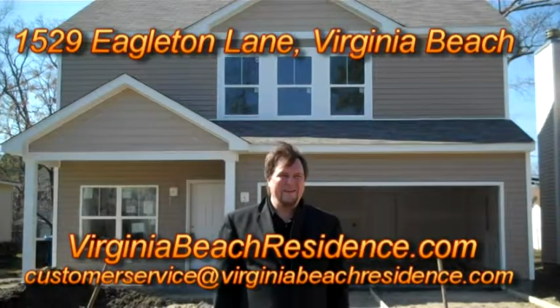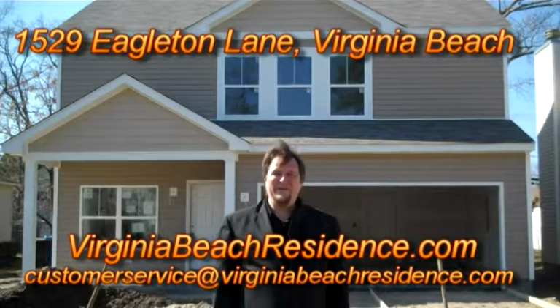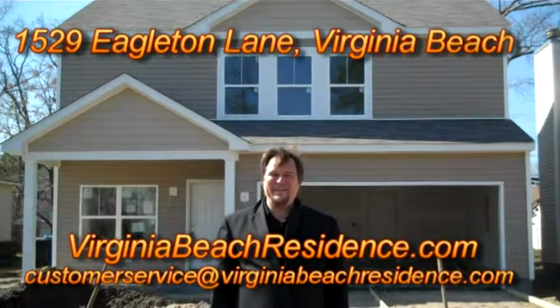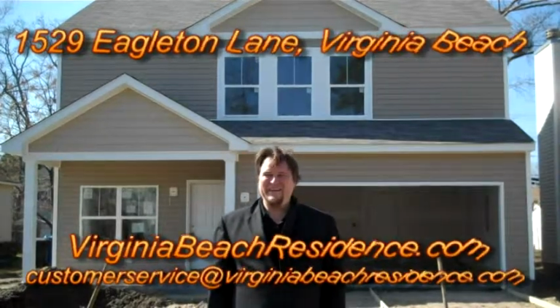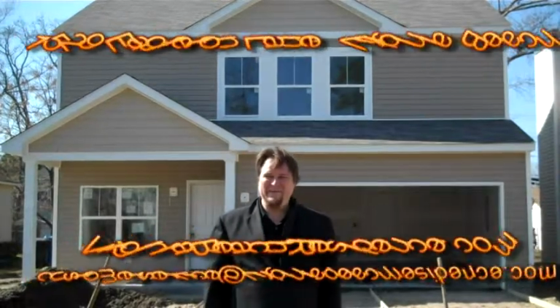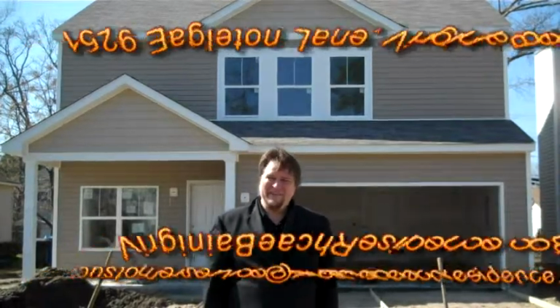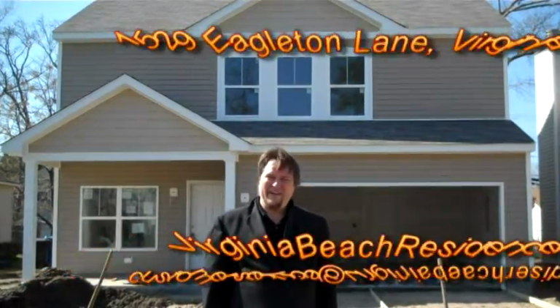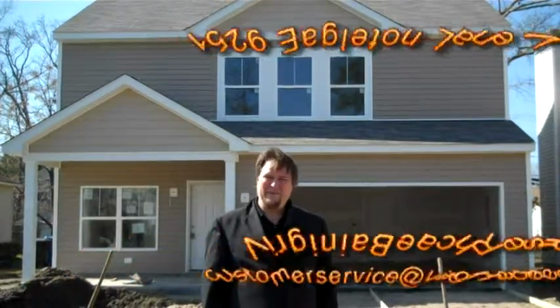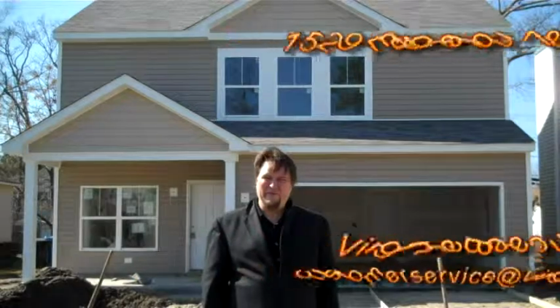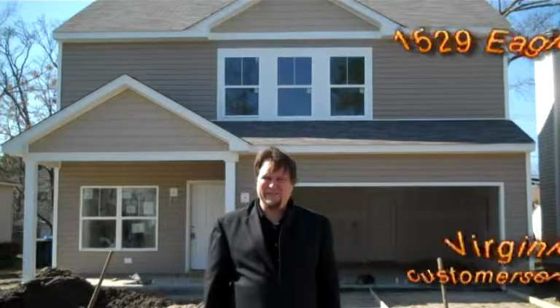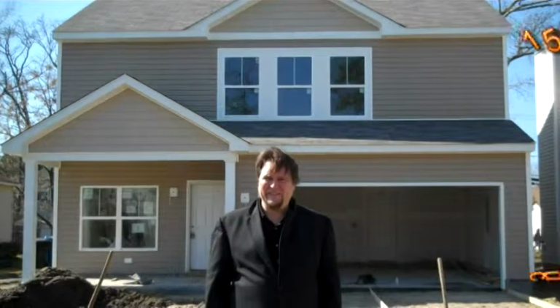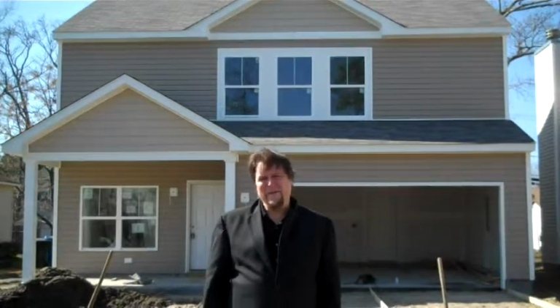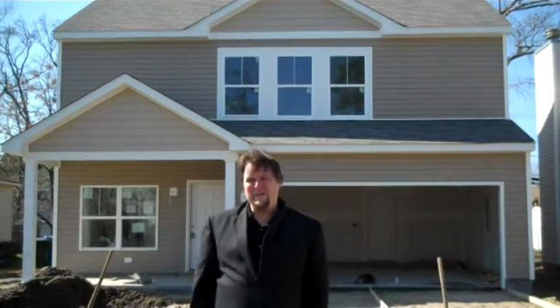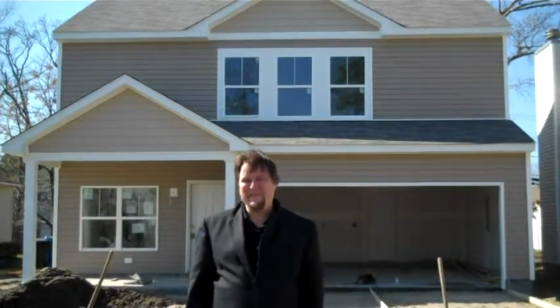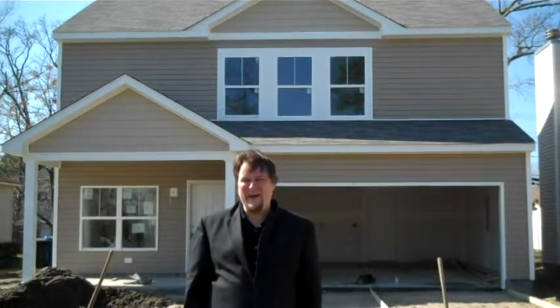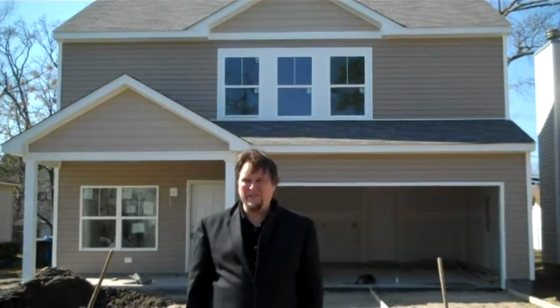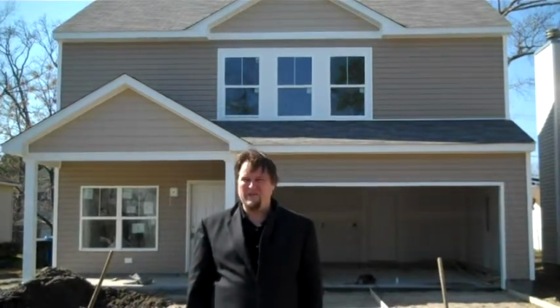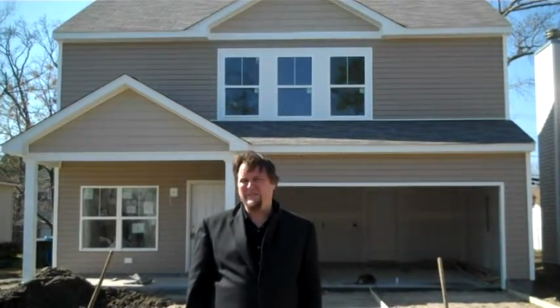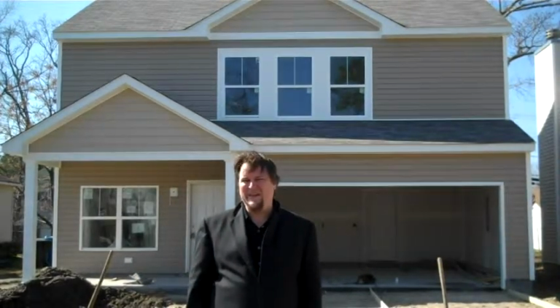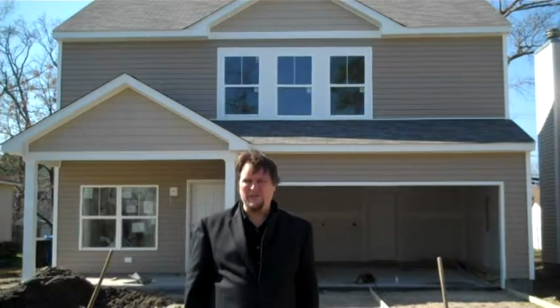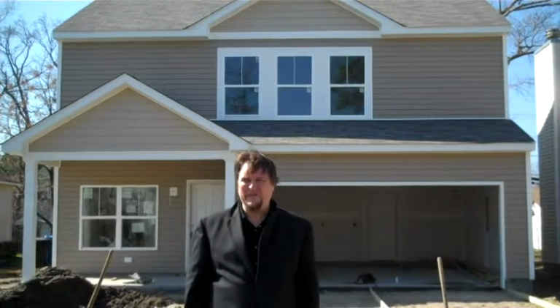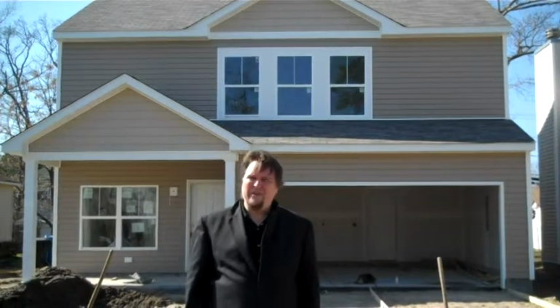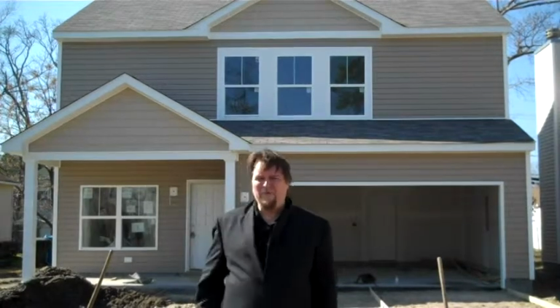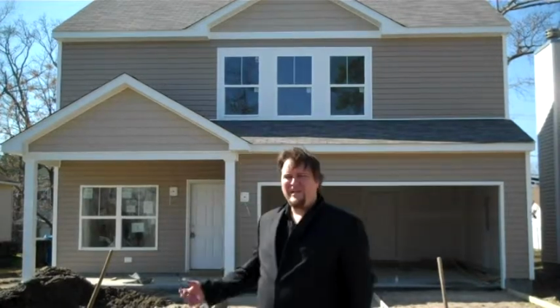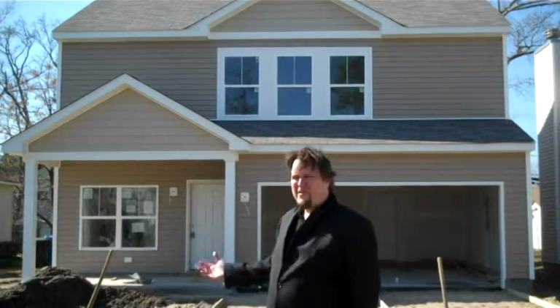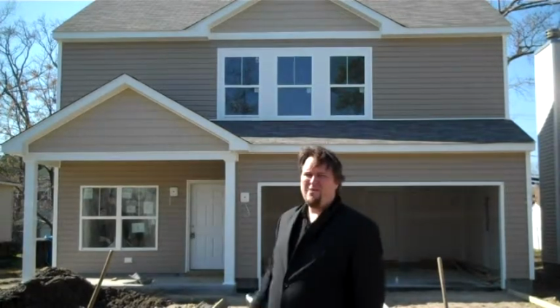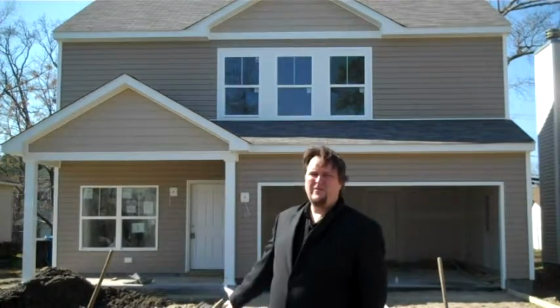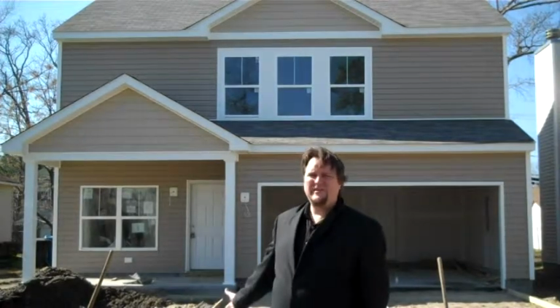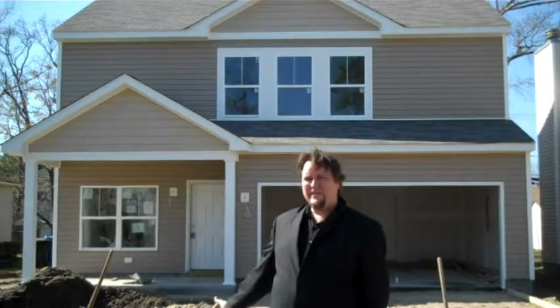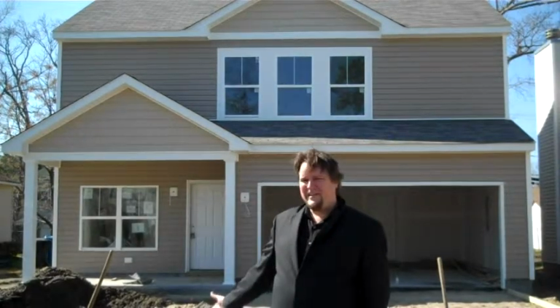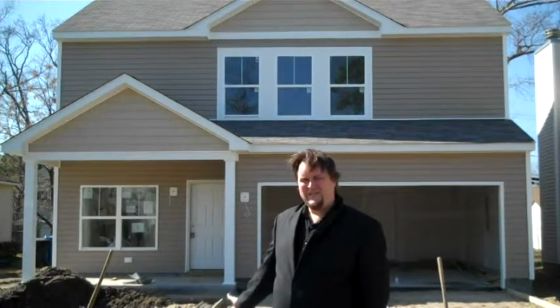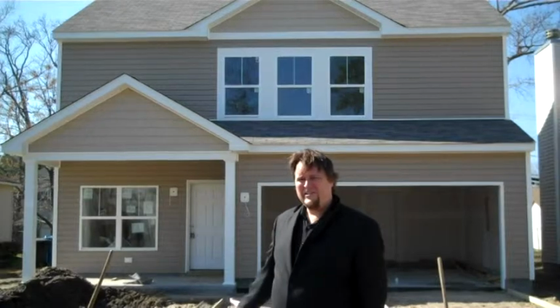Here in the Bayside neighborhood, this is Tom Taylor with Virginia Beach Residence. I'm here in the Princess Anne High School District on Eagleton Lane in Virginia Beach. We've got a really nice brand new home for you — we're still building it, it's under construction.